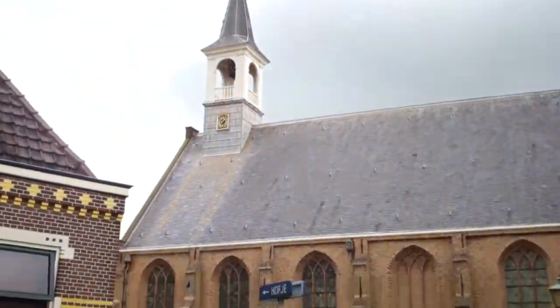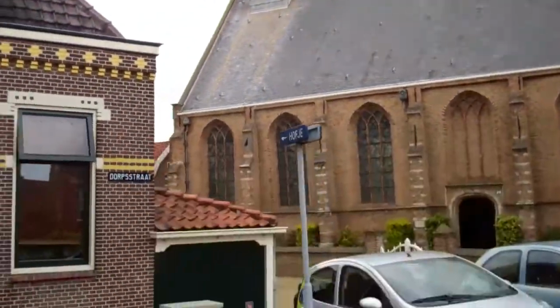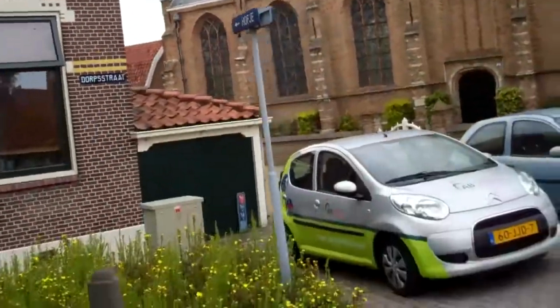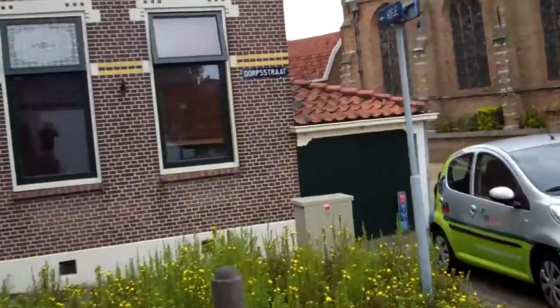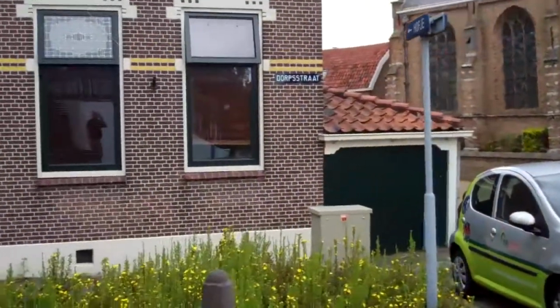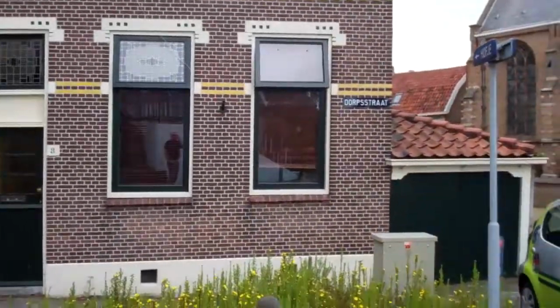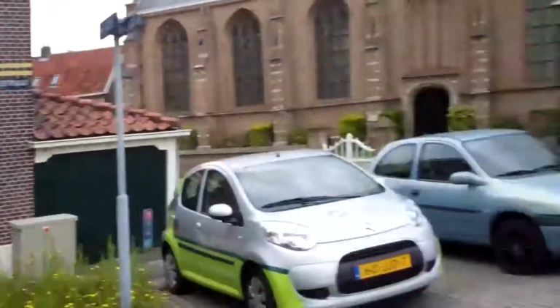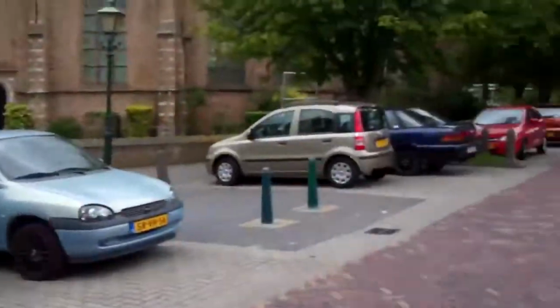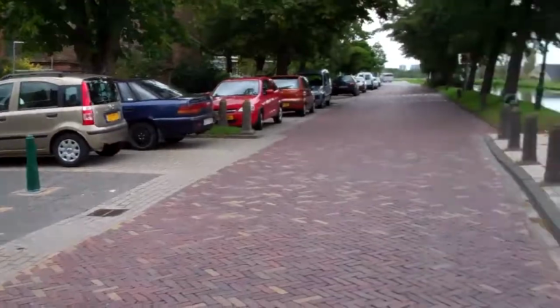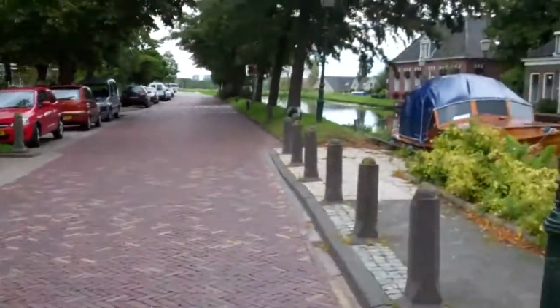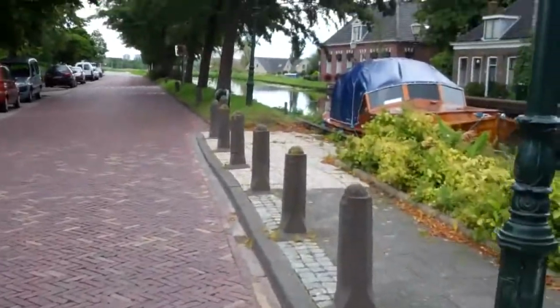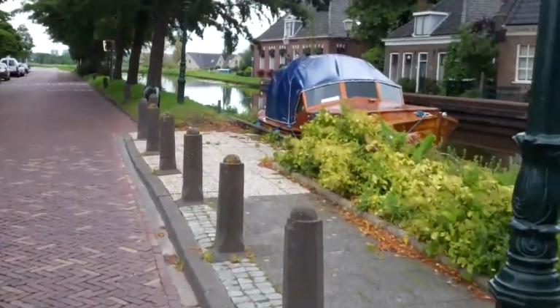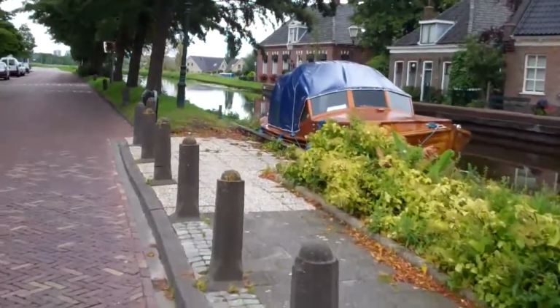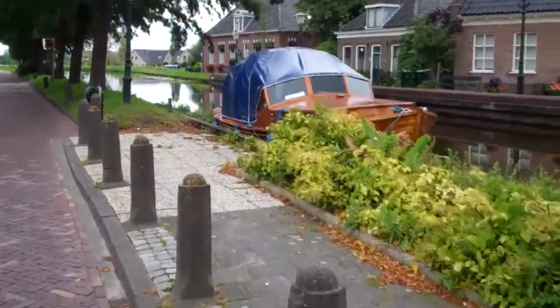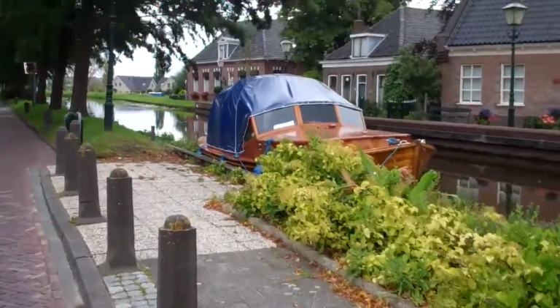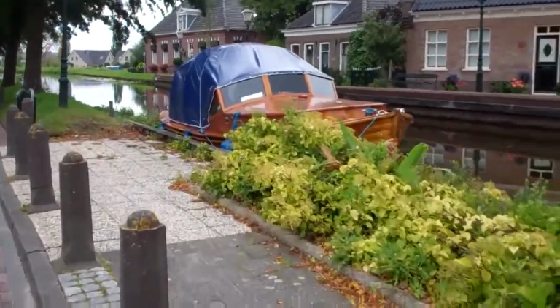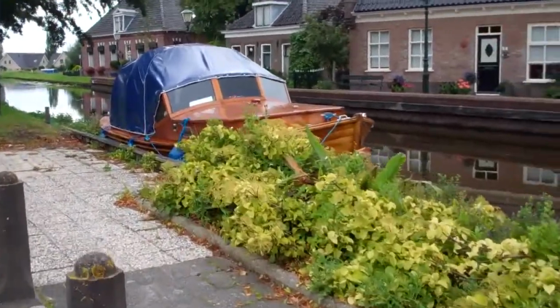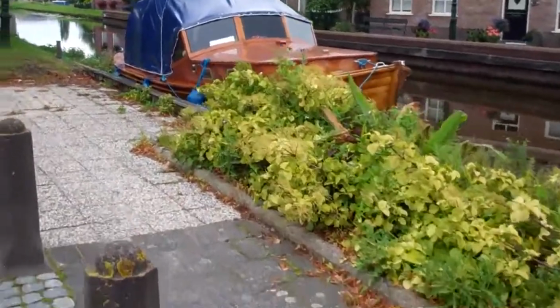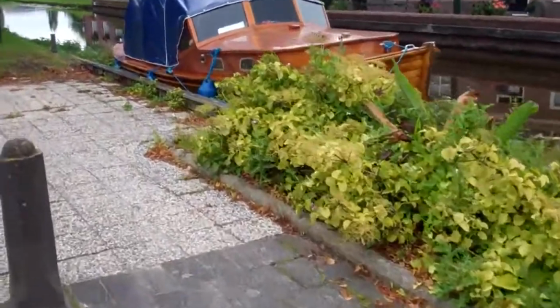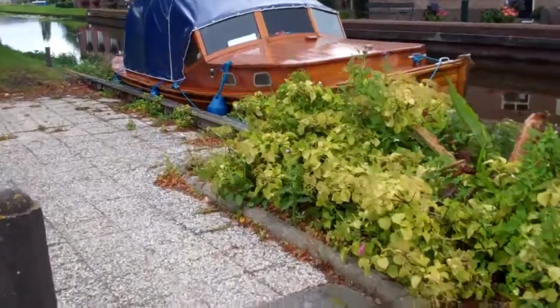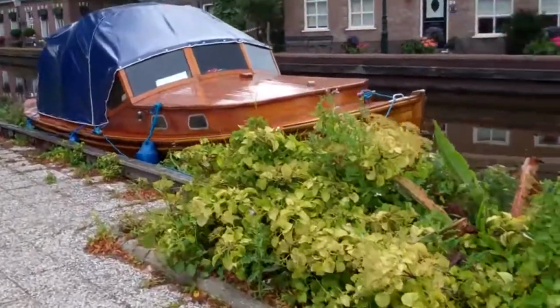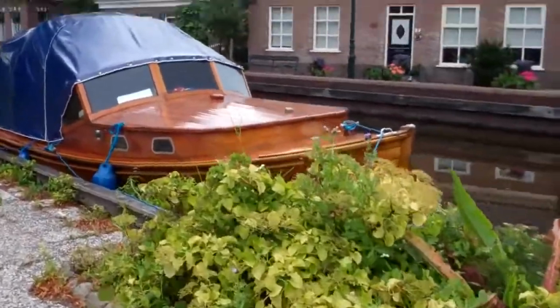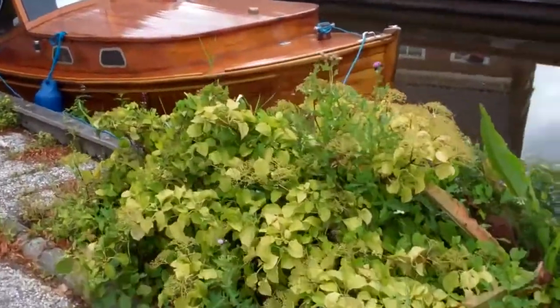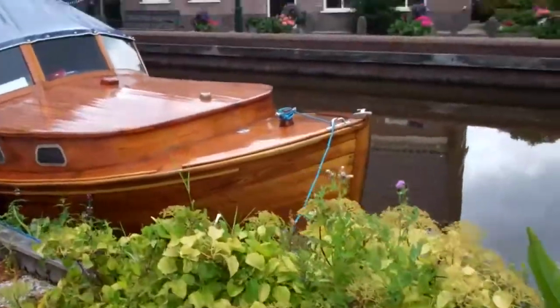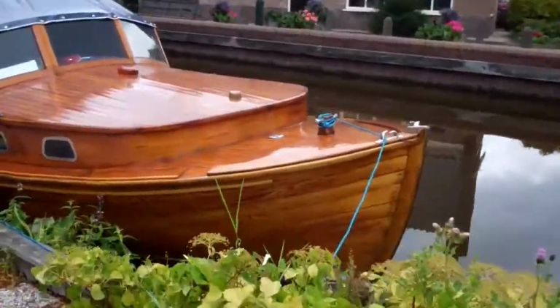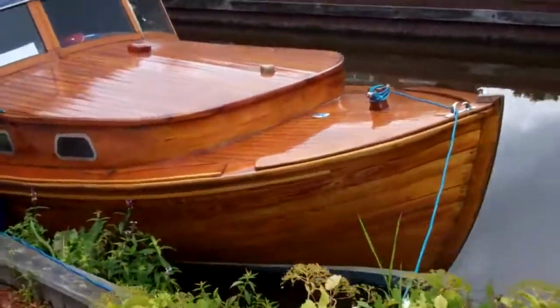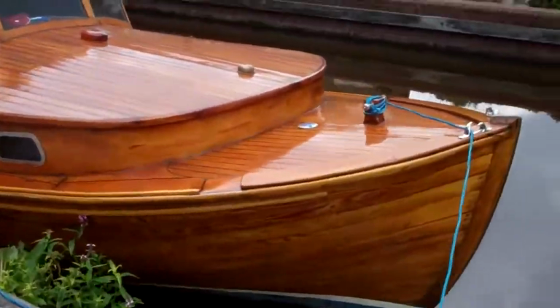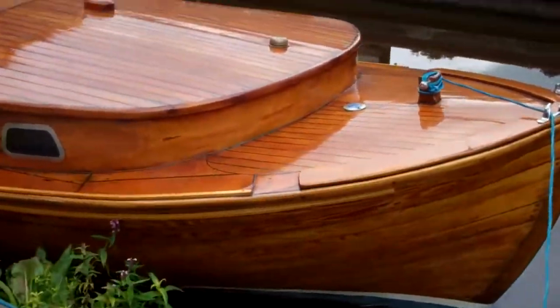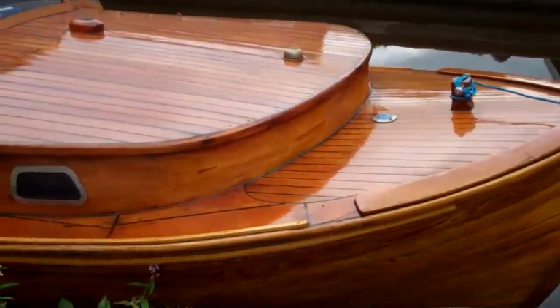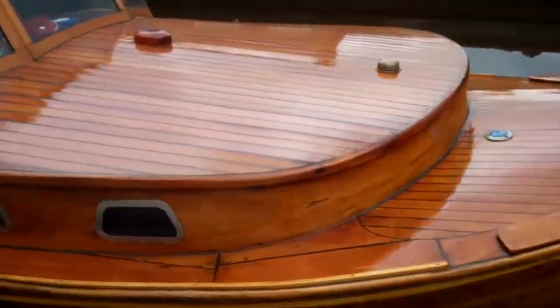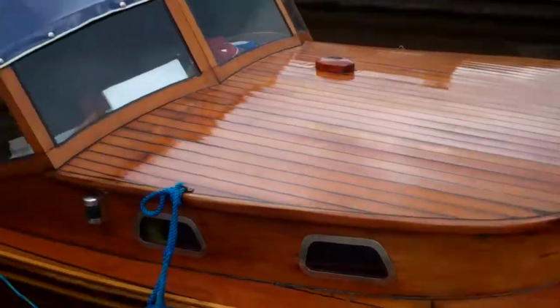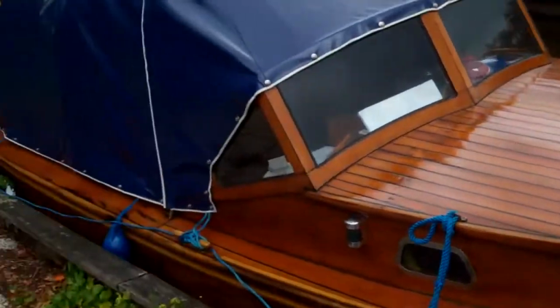Nice old church. Dorpsstraat — village street. People interested in boats, this is a nice and shiny one. Old wood, I think — so nice.